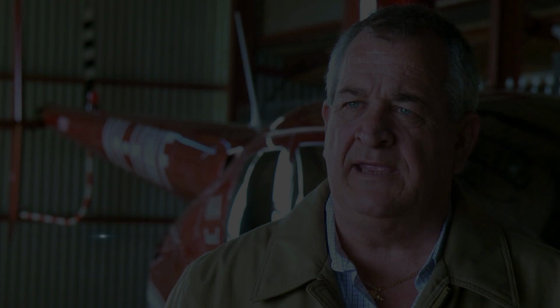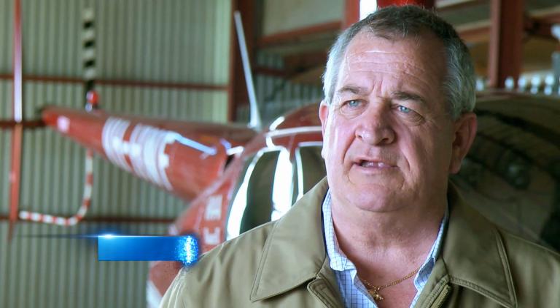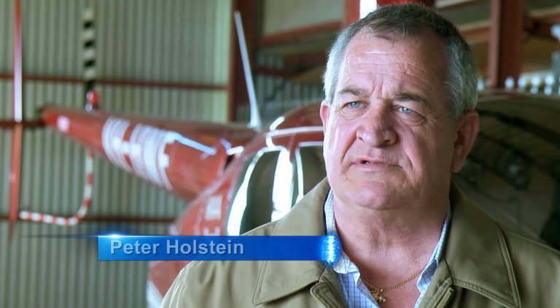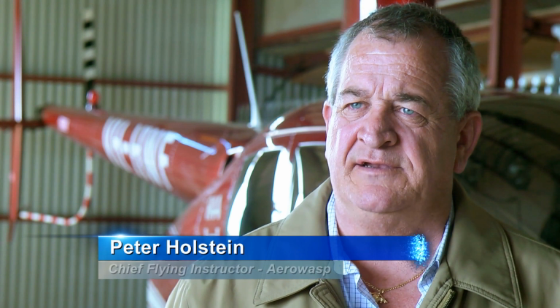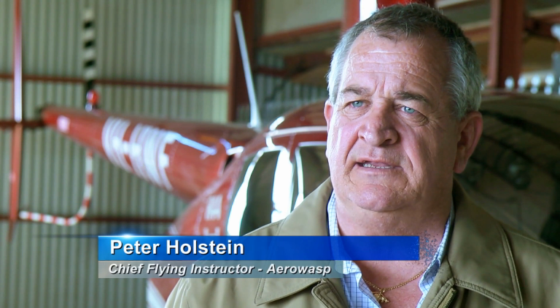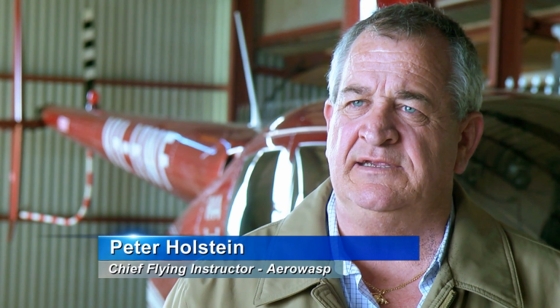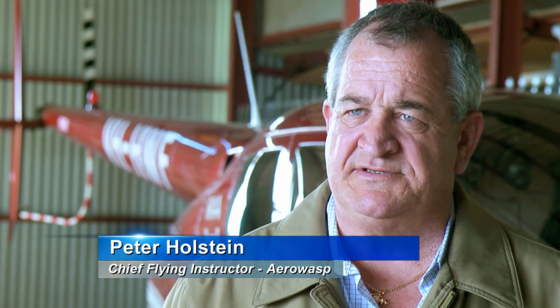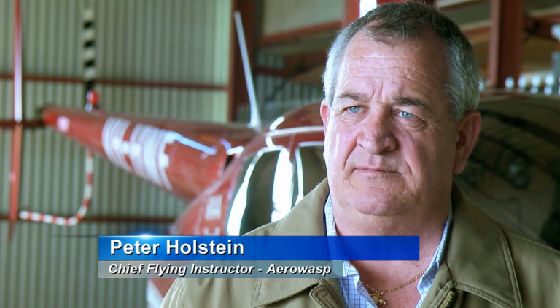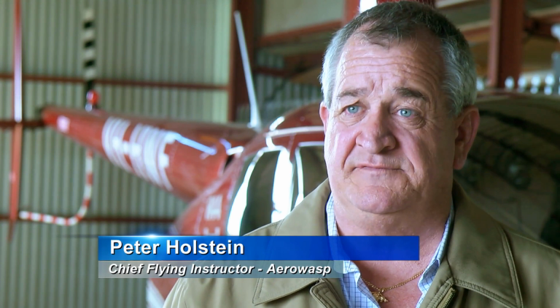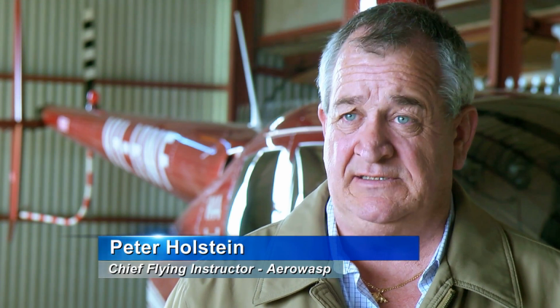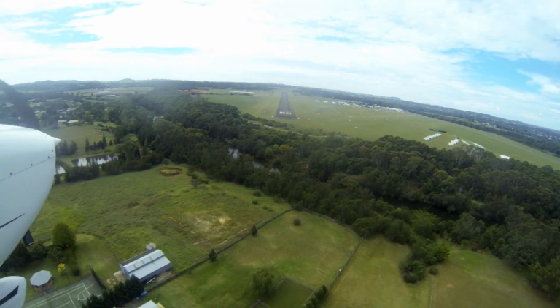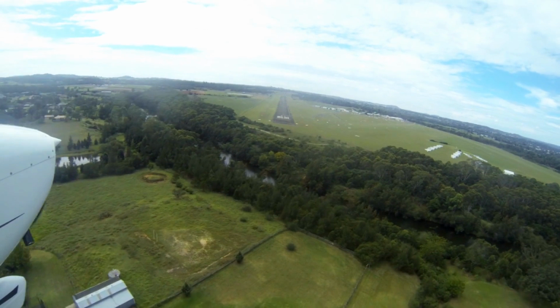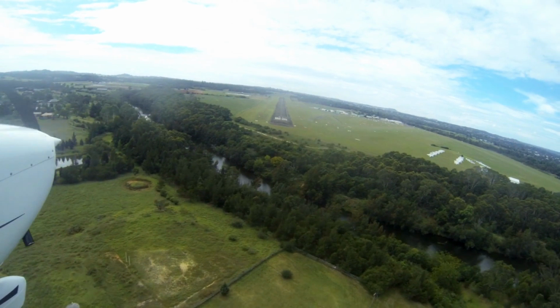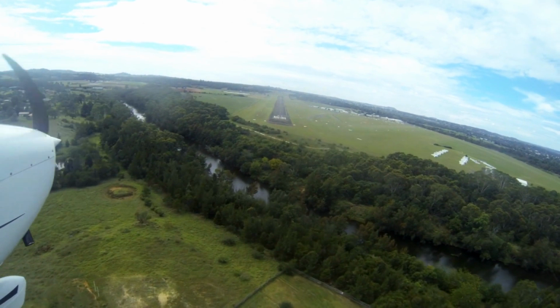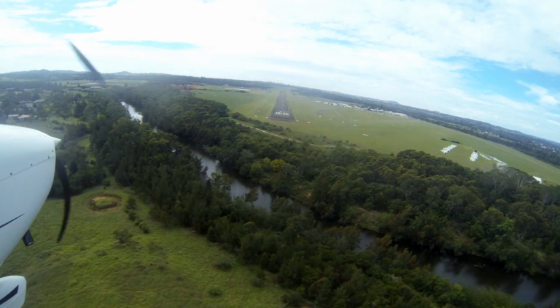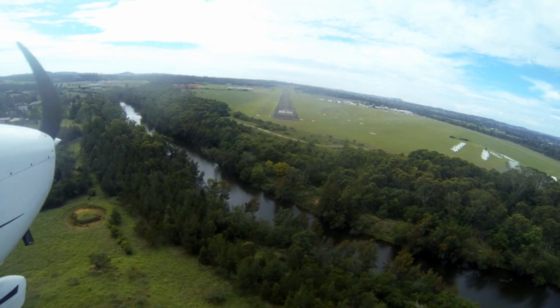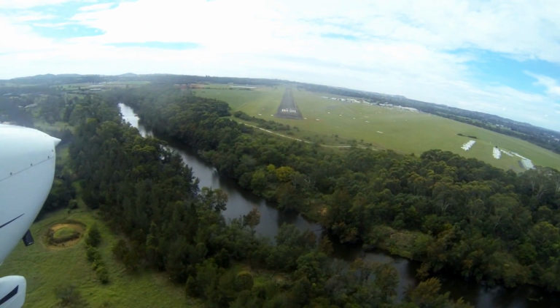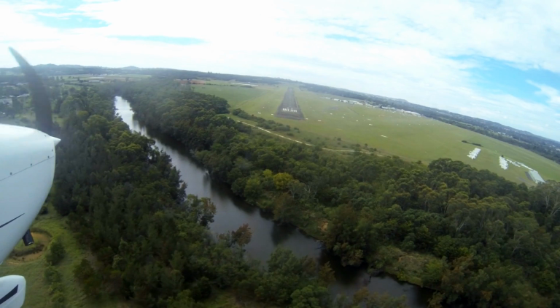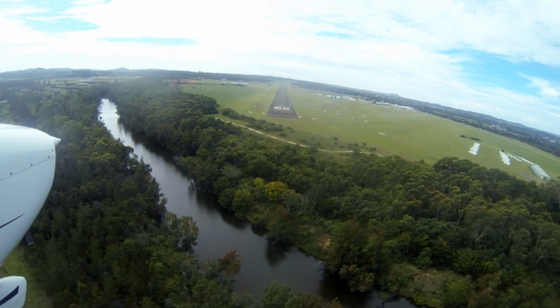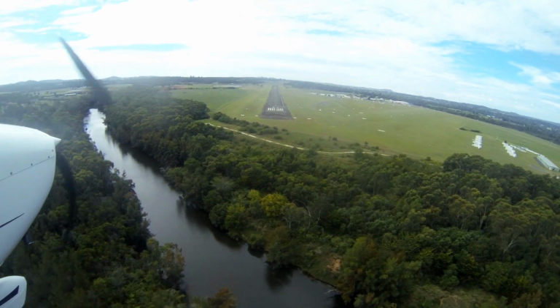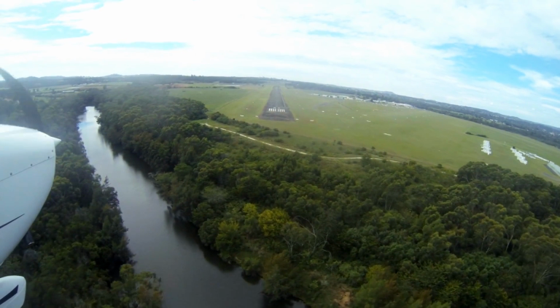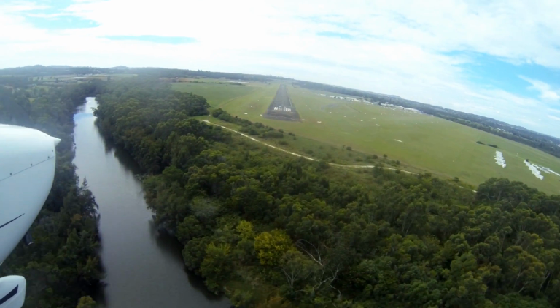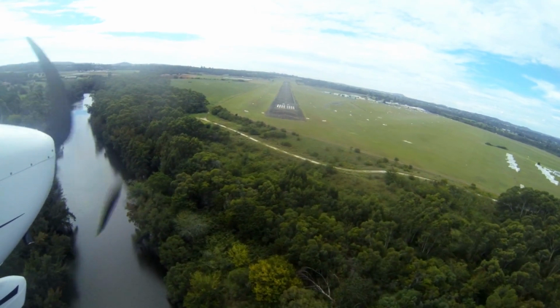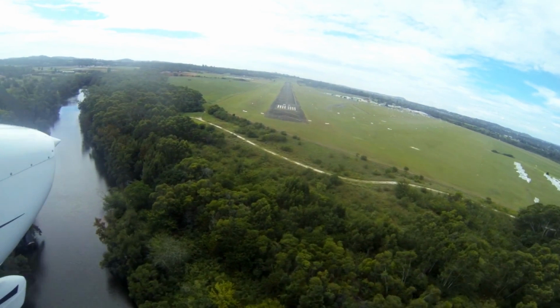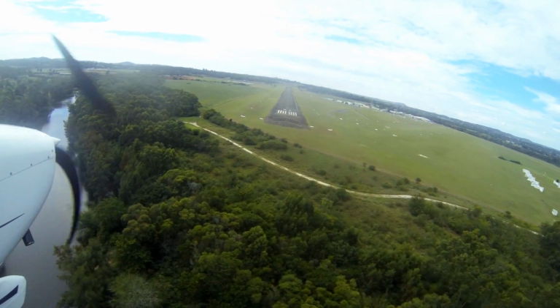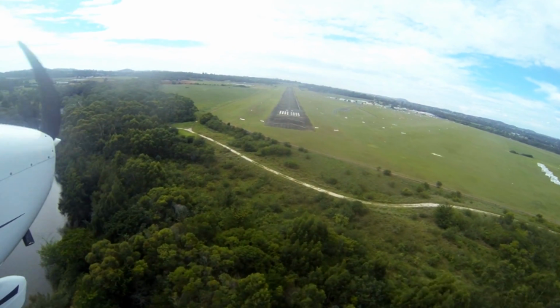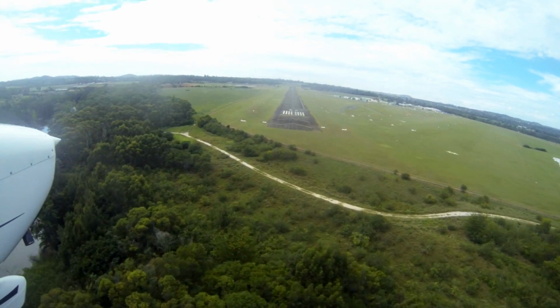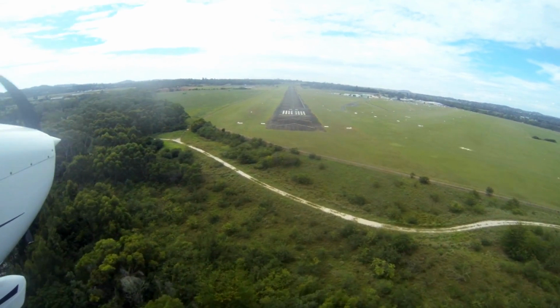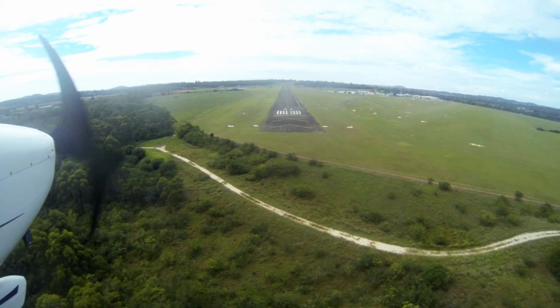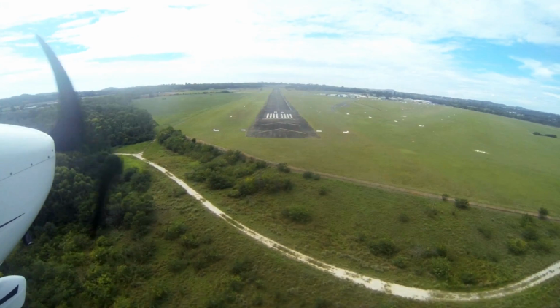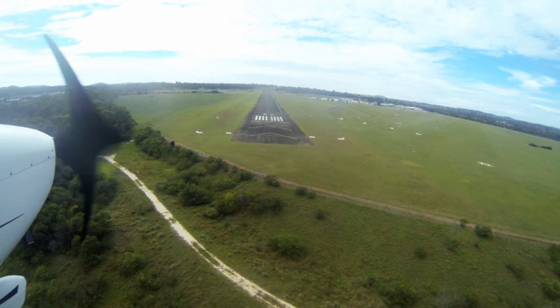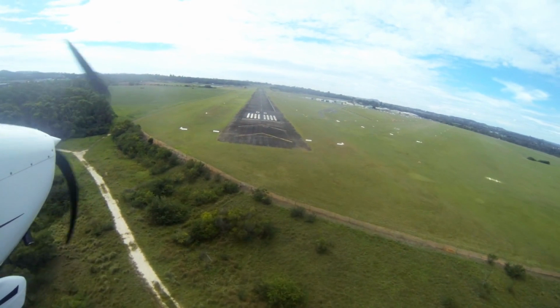Camden Aerodrome is located in the western part of Sydney, out past Campbelltown and Bankstown. It's in Class D airspace when it's operational, and the rest of the time it's Class G, directly underneath Sydney's Class C airspace.